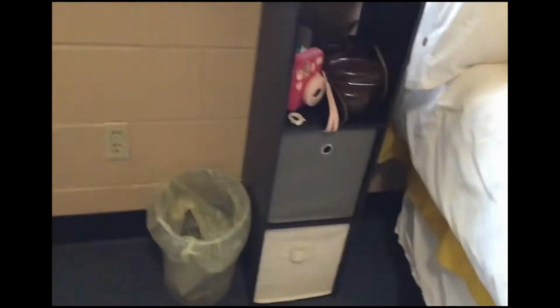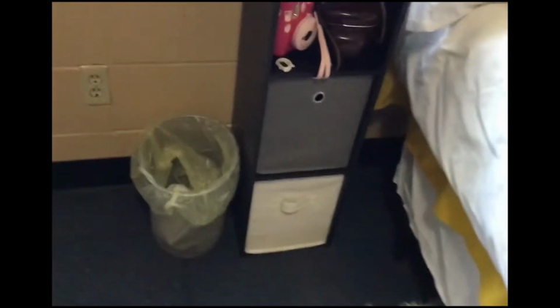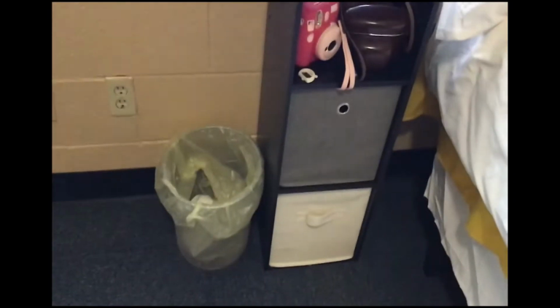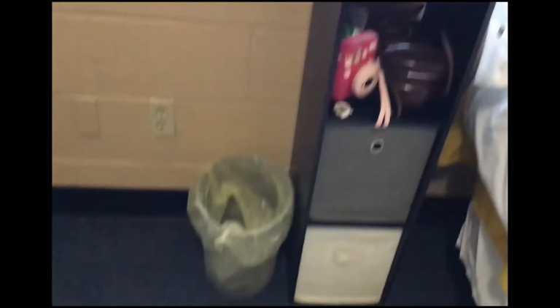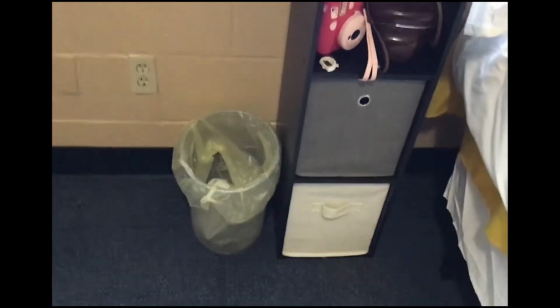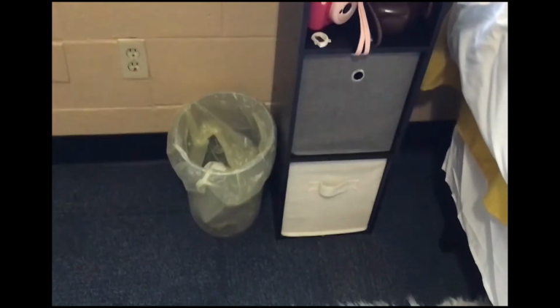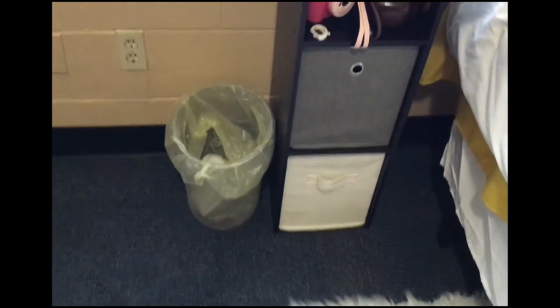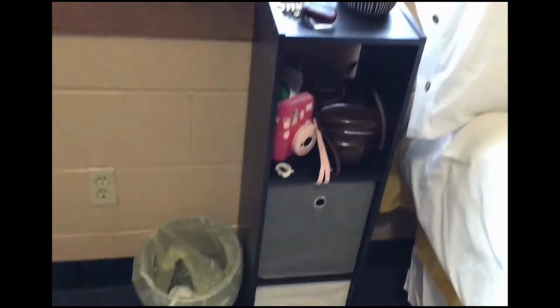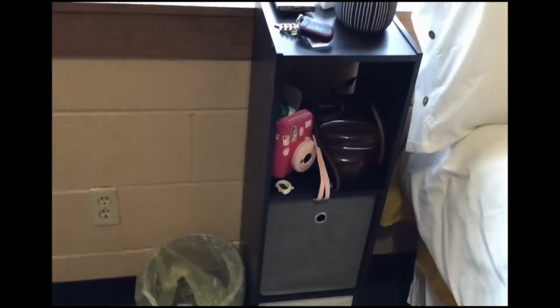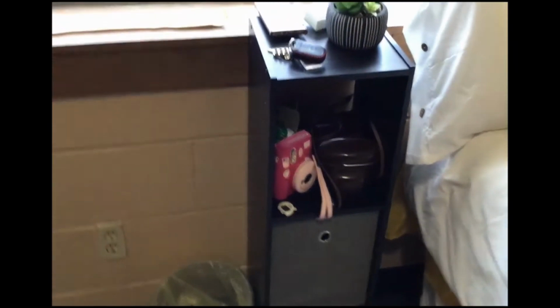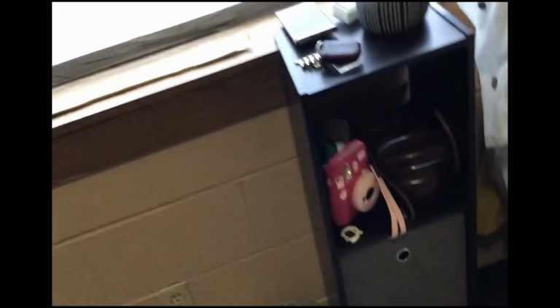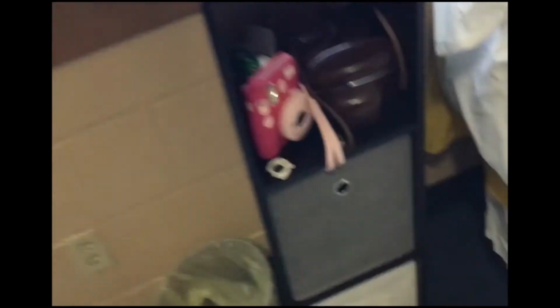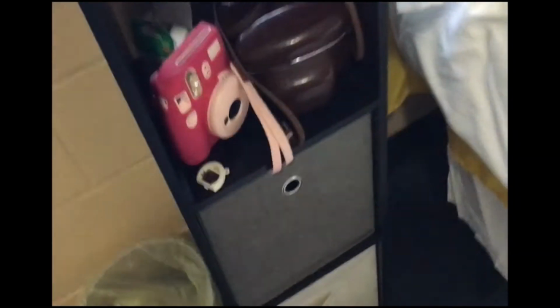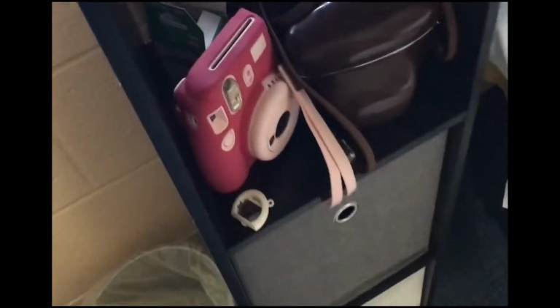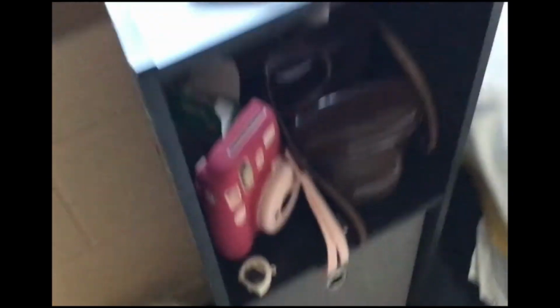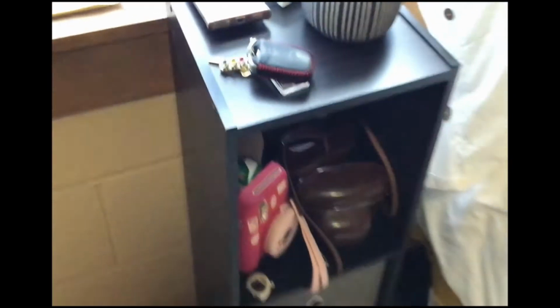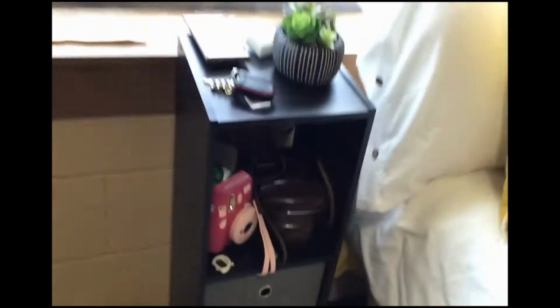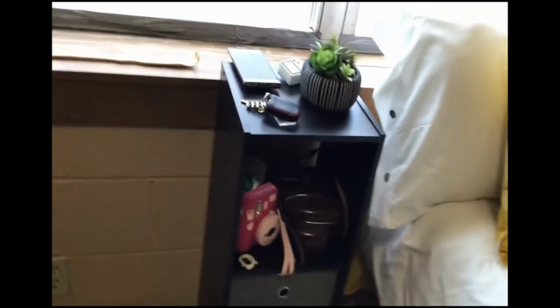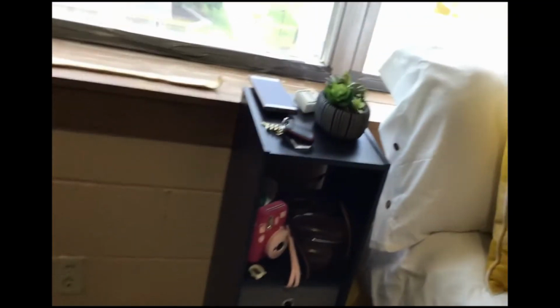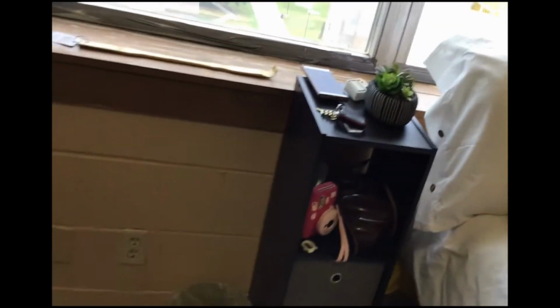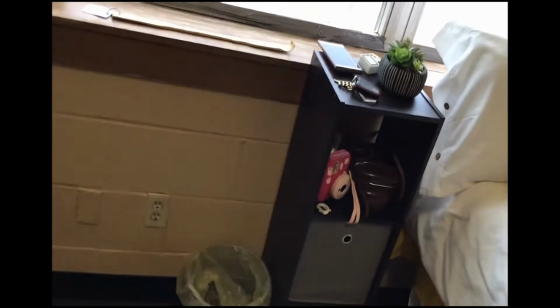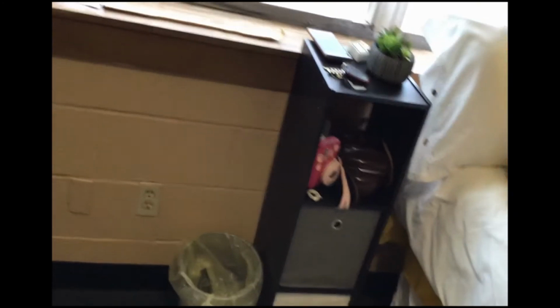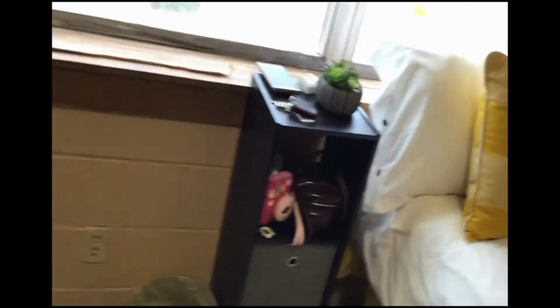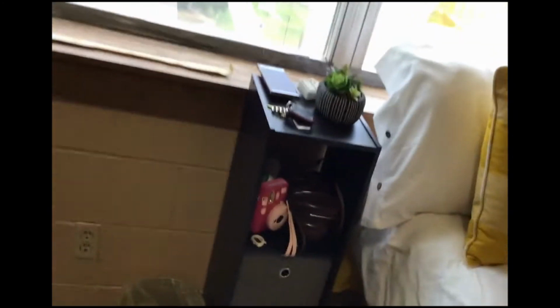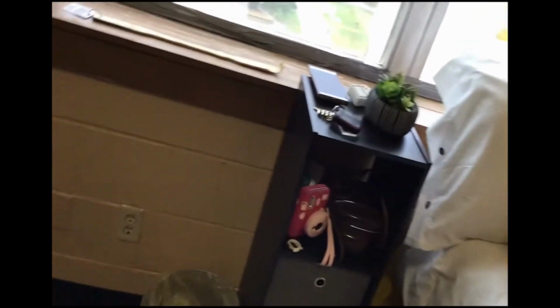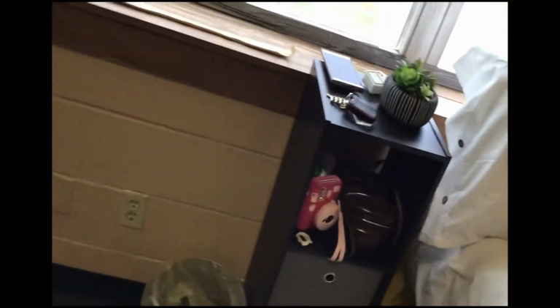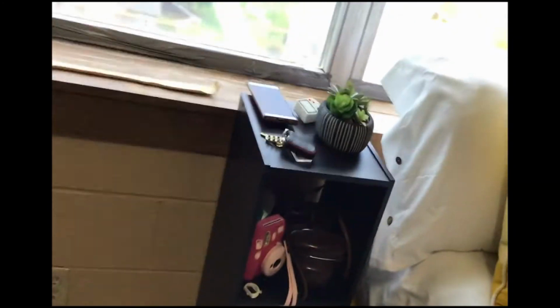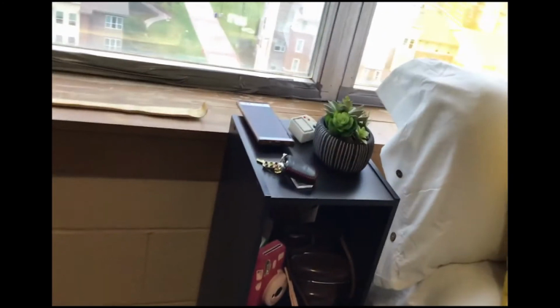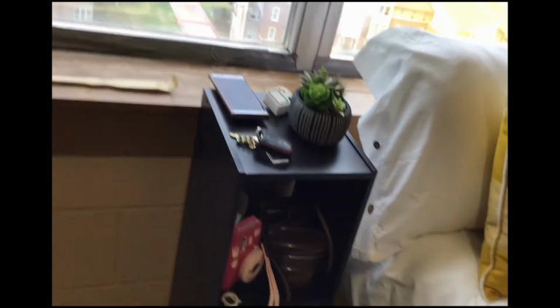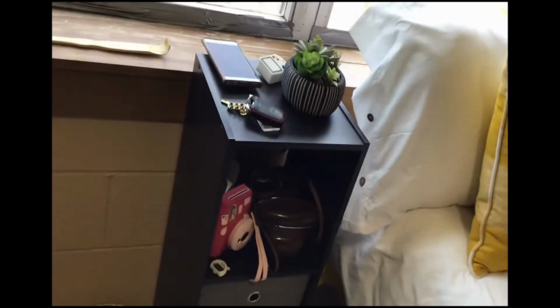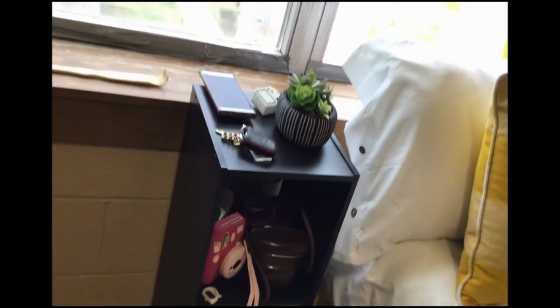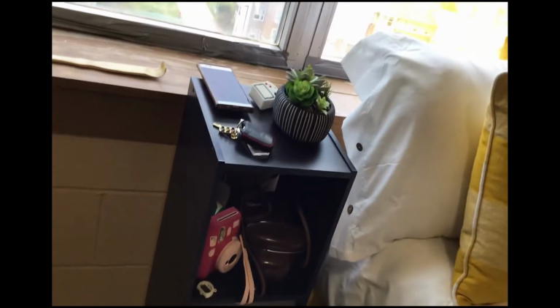Over here I just have a small storage thing and some trash. Cameras — I just love old cameras, so I had to bring them with me even though they're just decorative. Like, I love them.